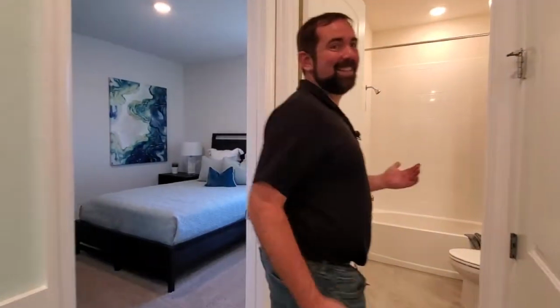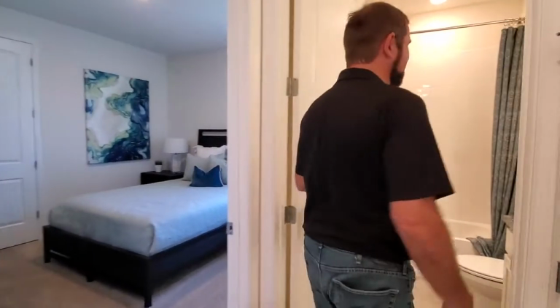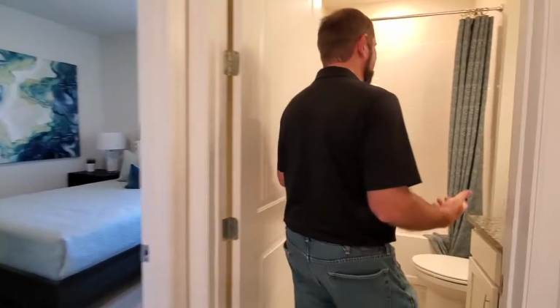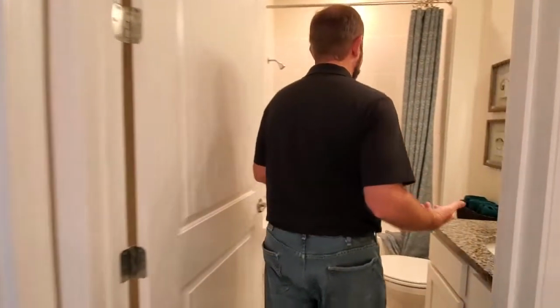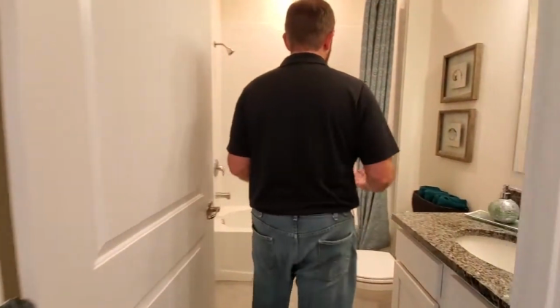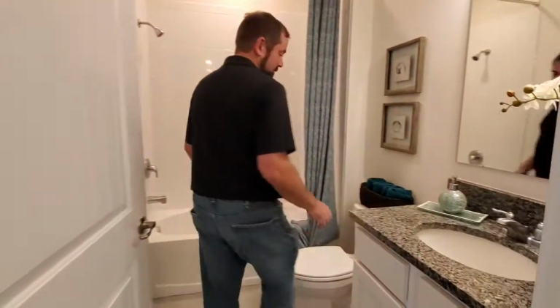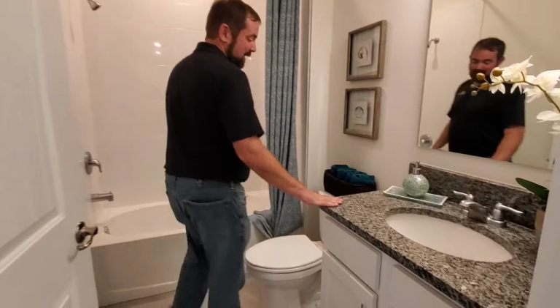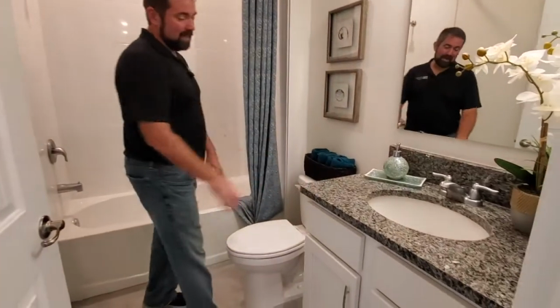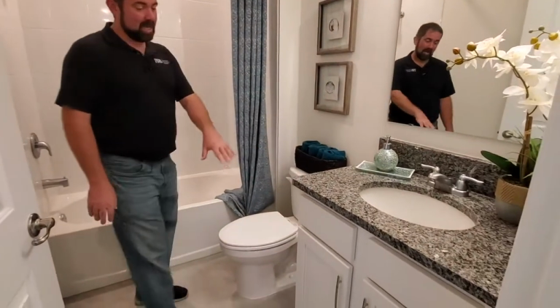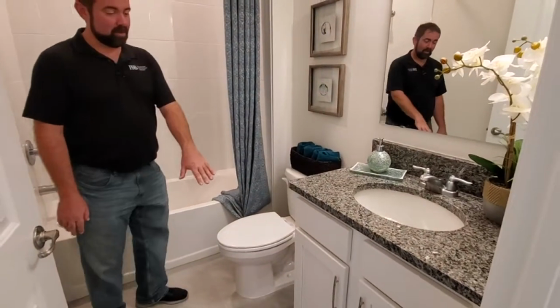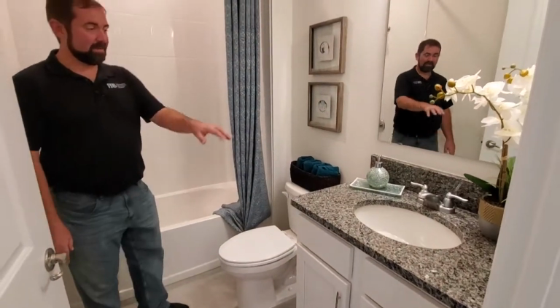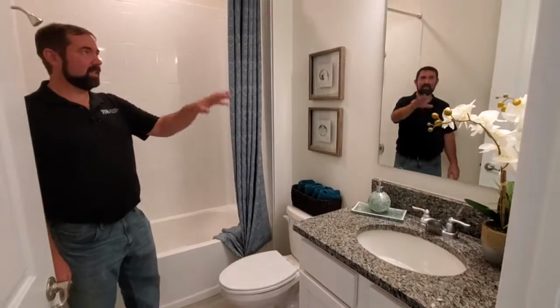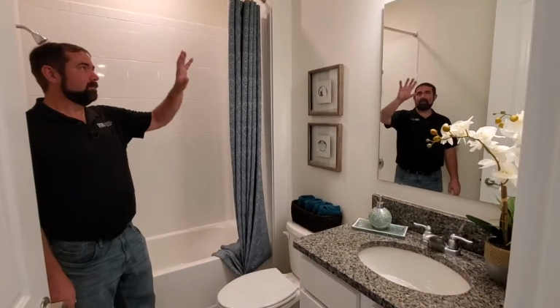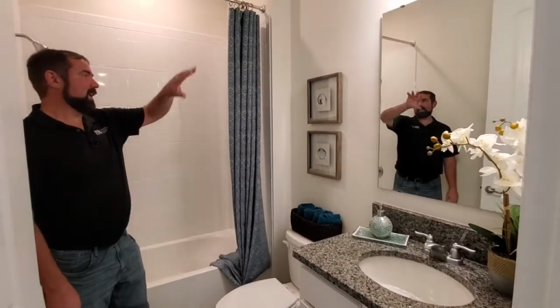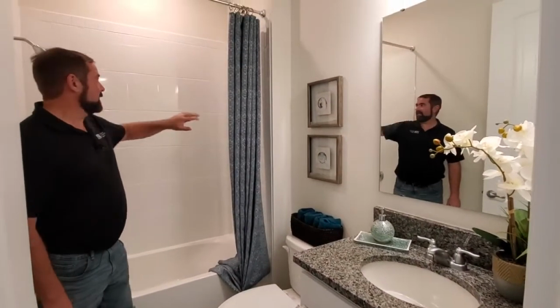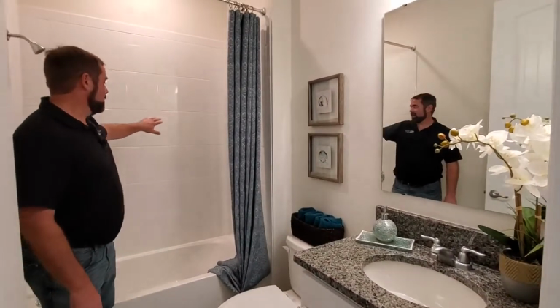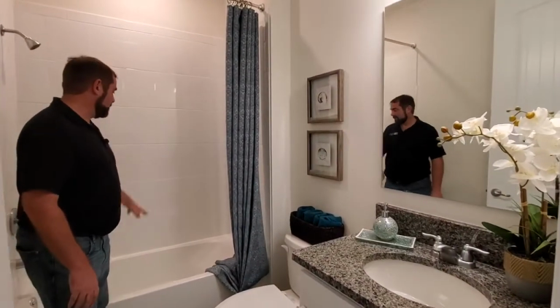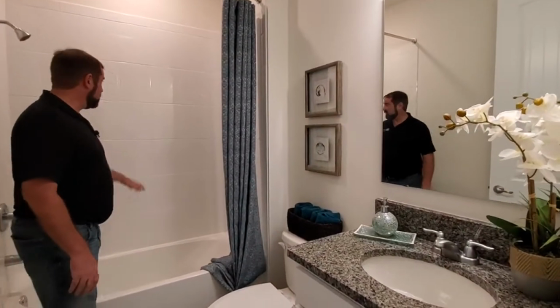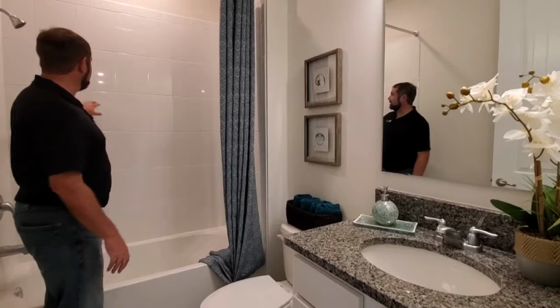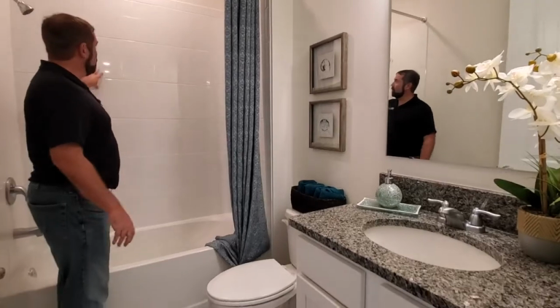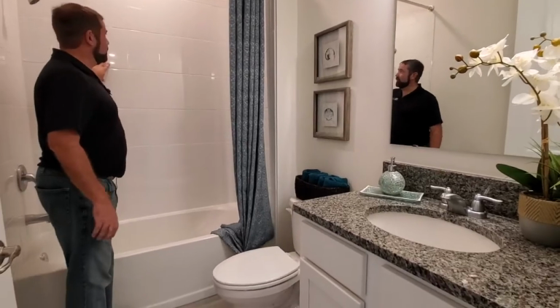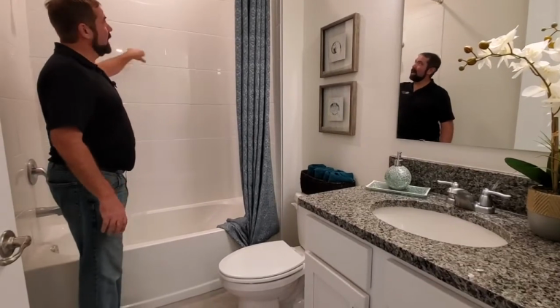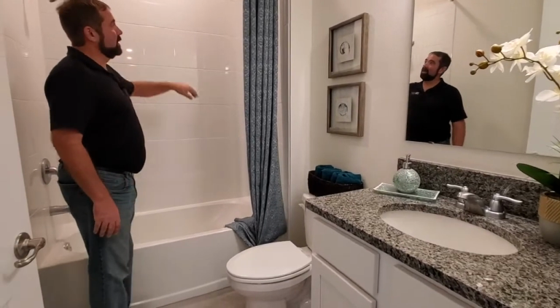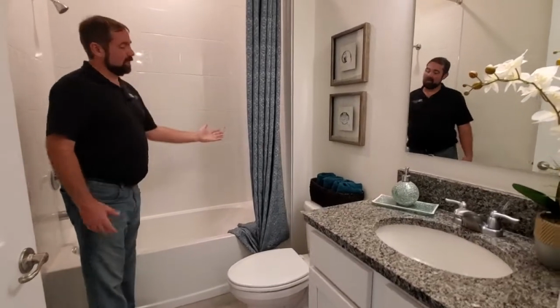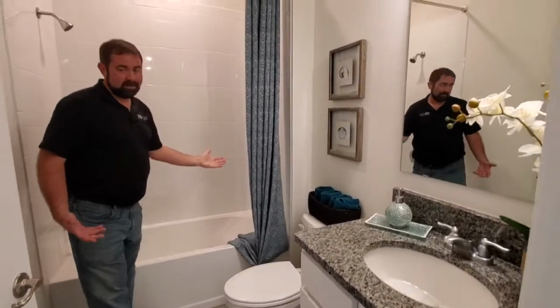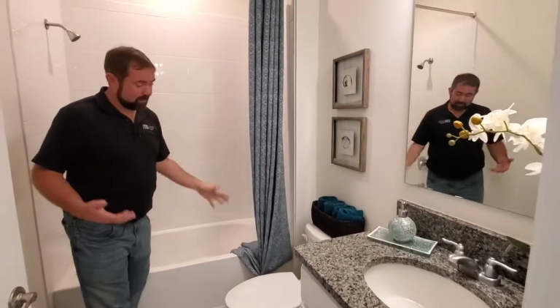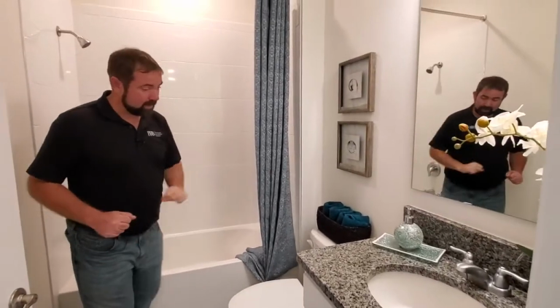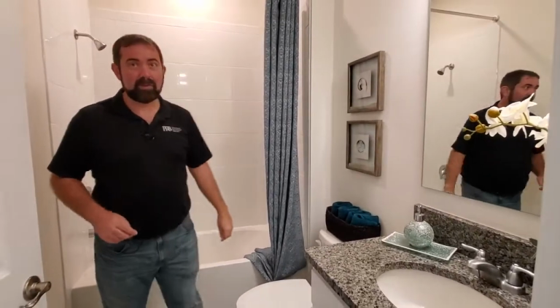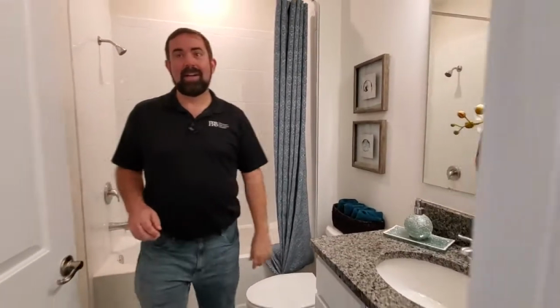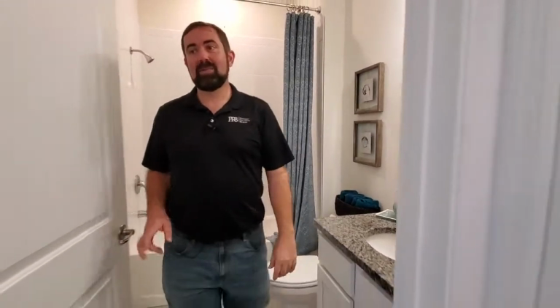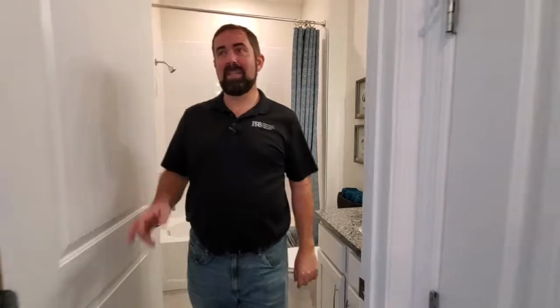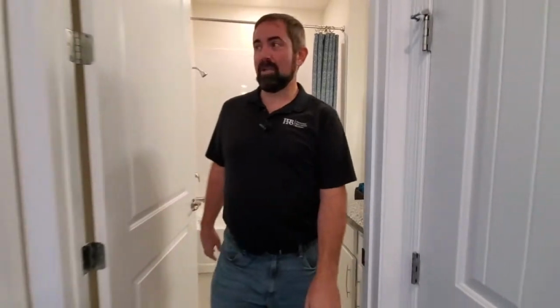The next room is the bathroom. We have granite countertops, a cabinet, sink, mirror, and light. Behind is a bathtub and shower combo with white tile, and the toilet is right there.